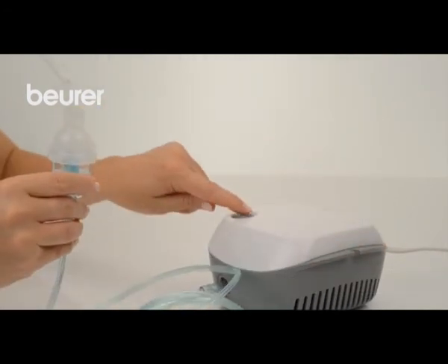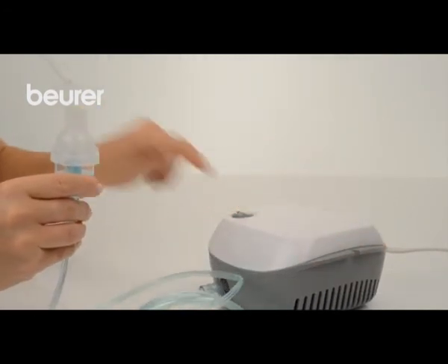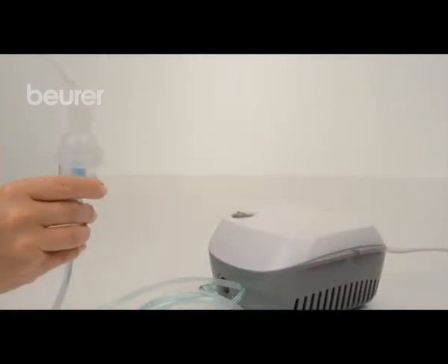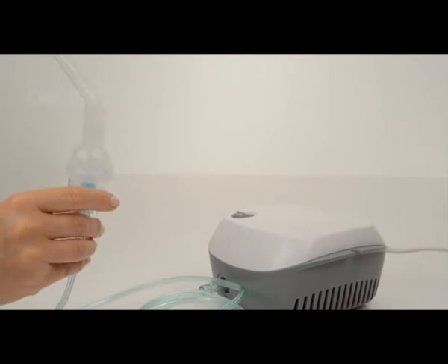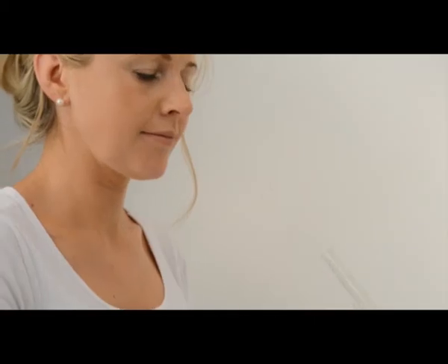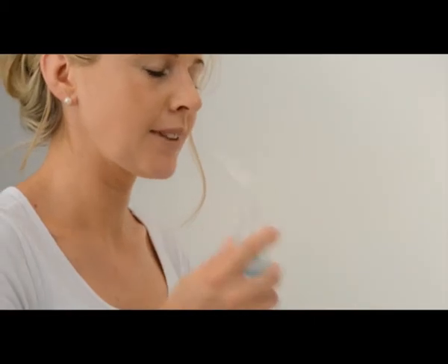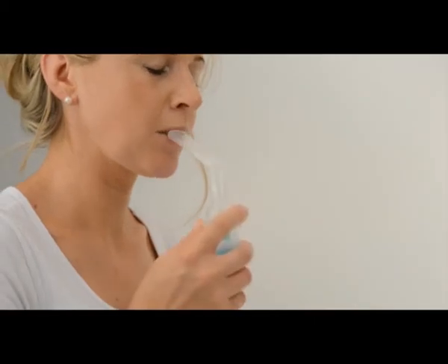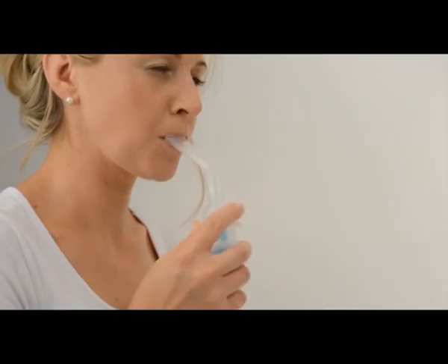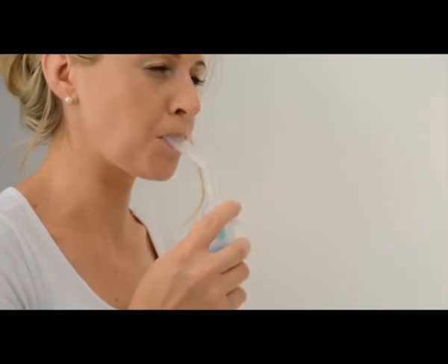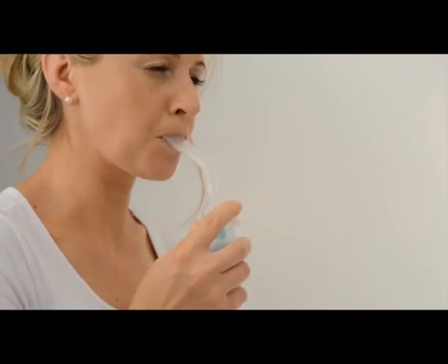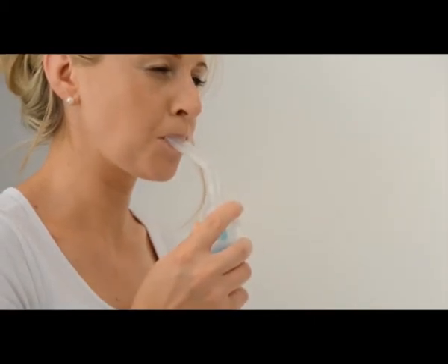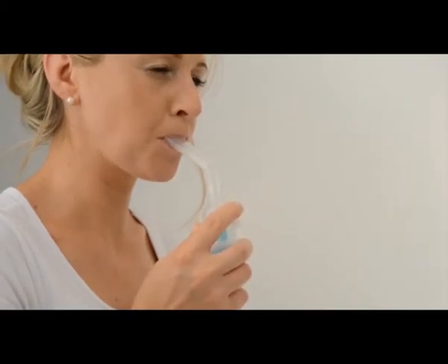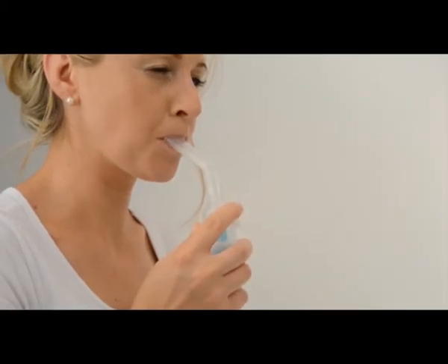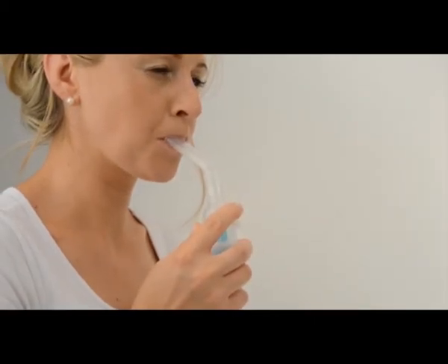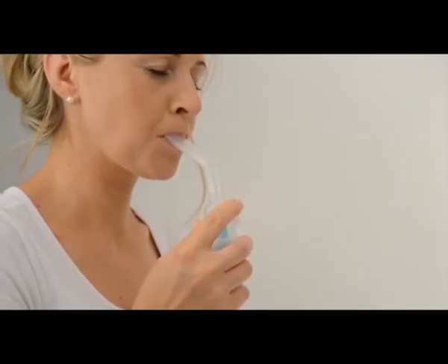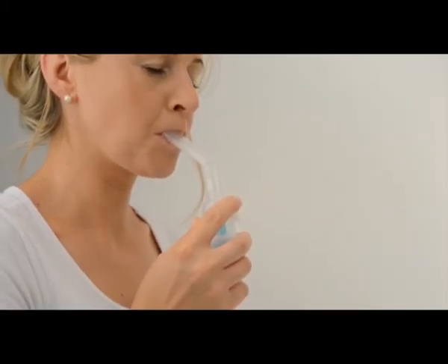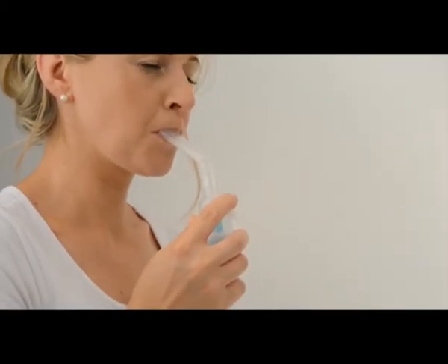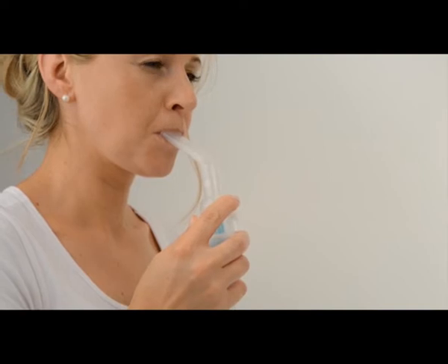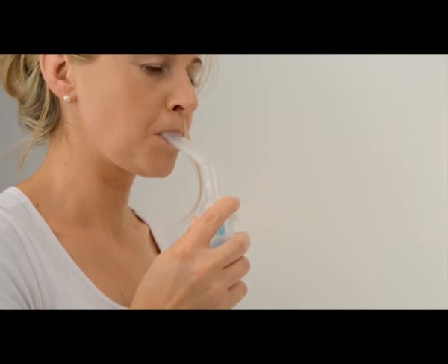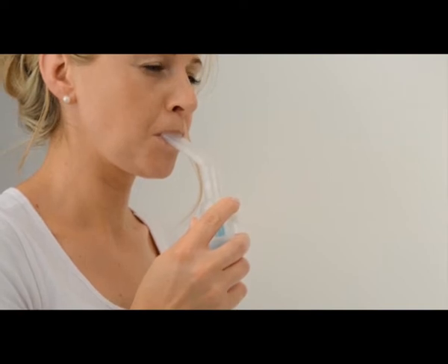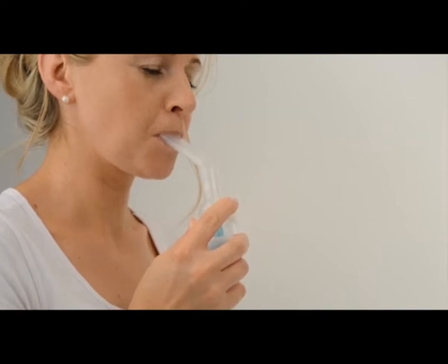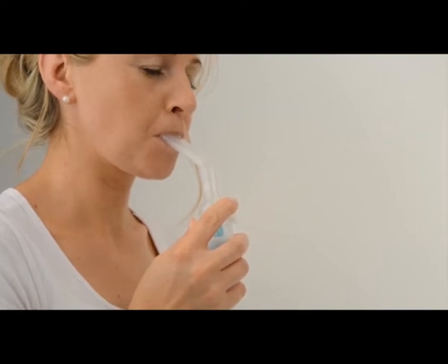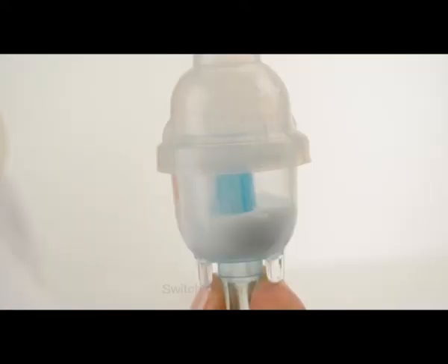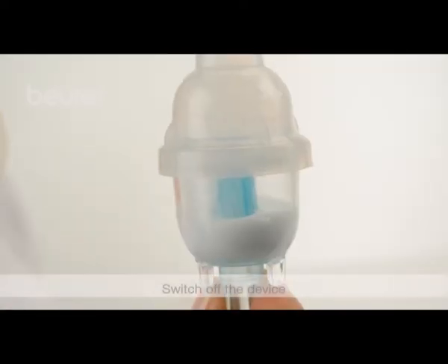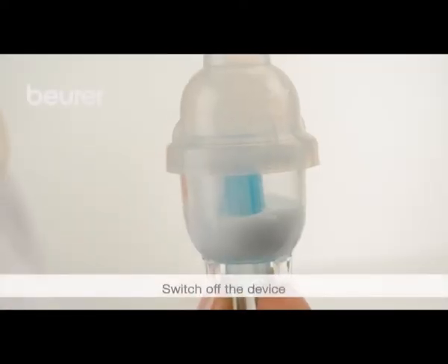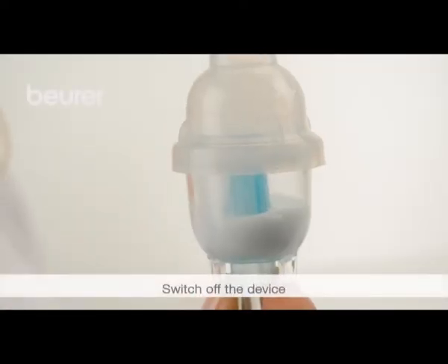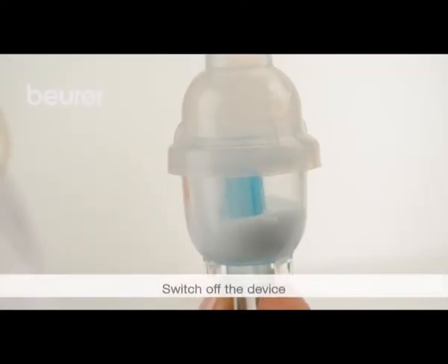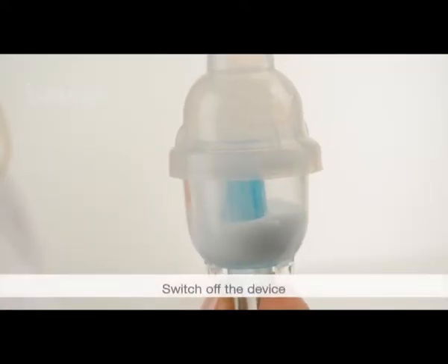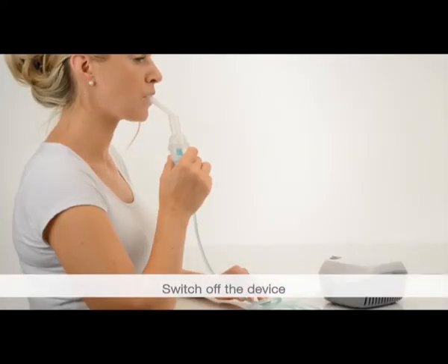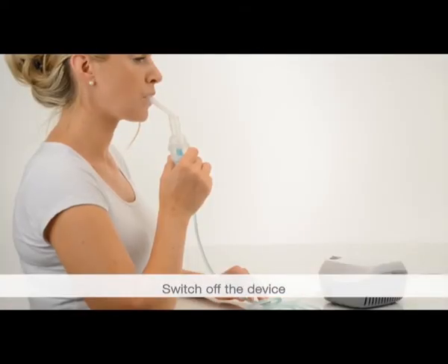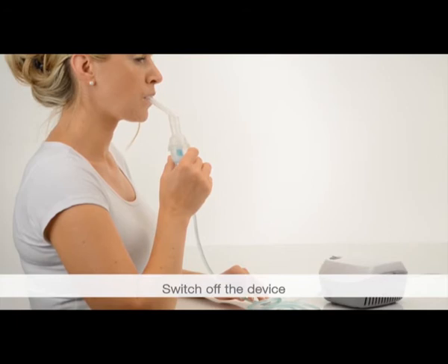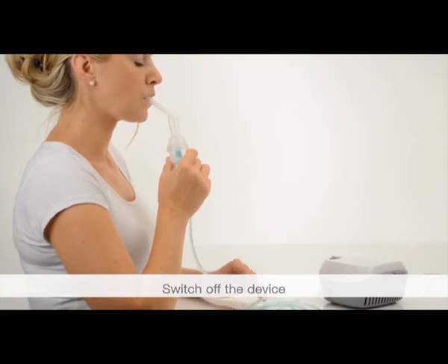Place your lips around the mouthpiece. Breathe in the atomized medication deeply. Once the medication has been atomized, switch off the device.